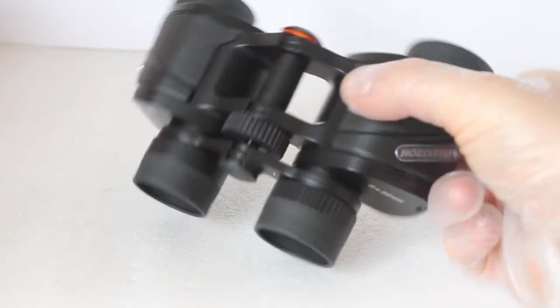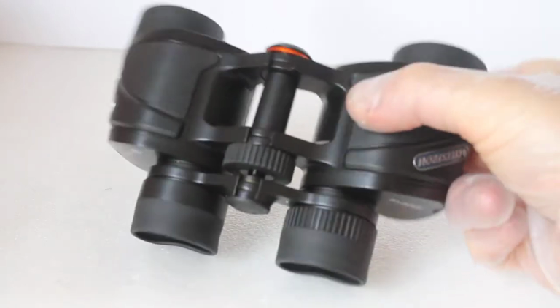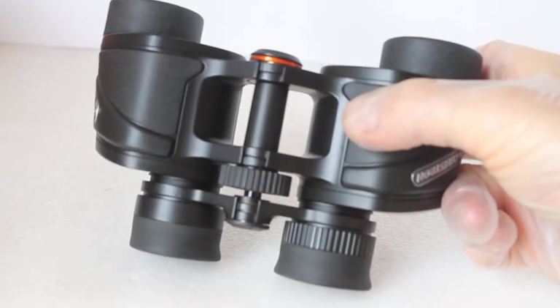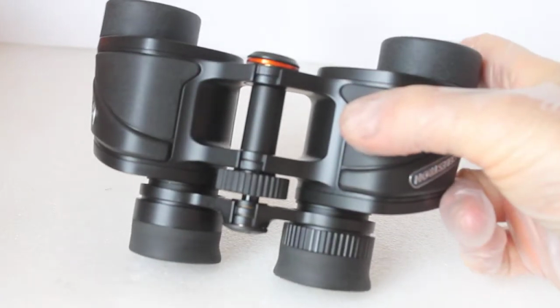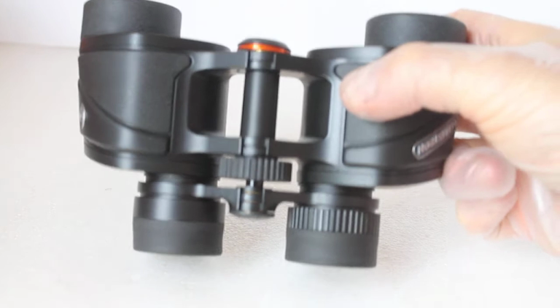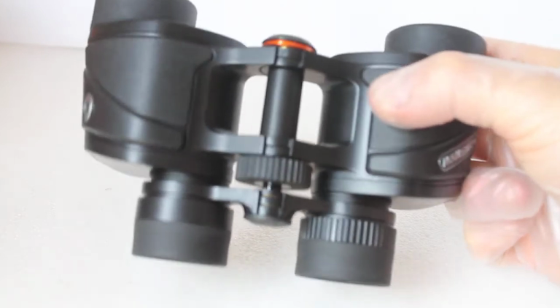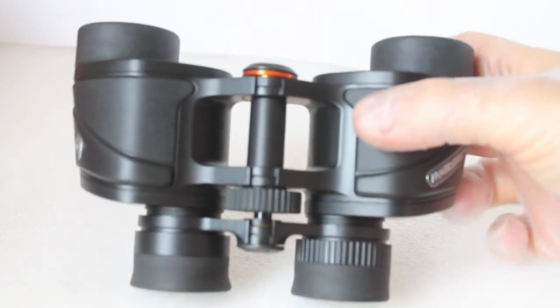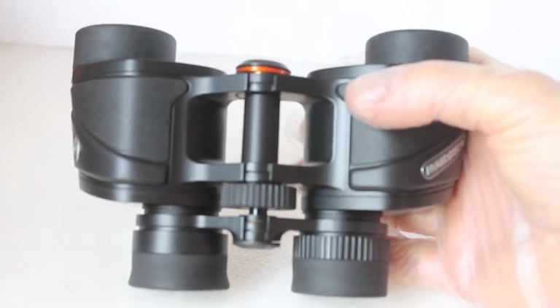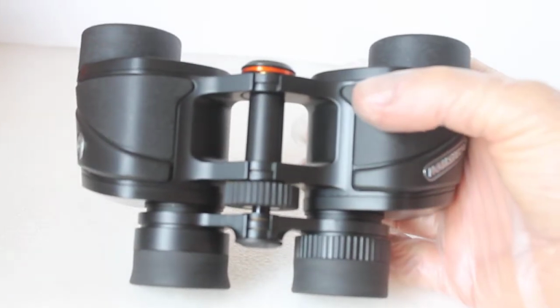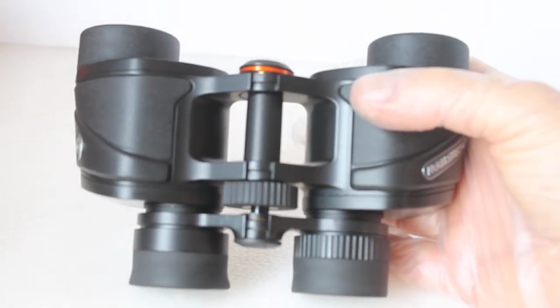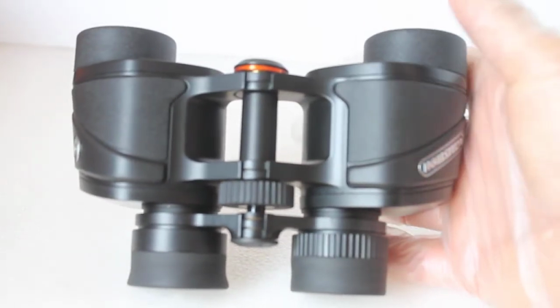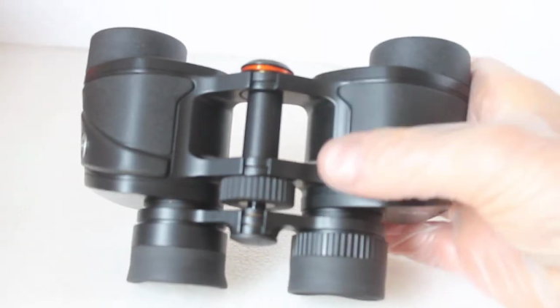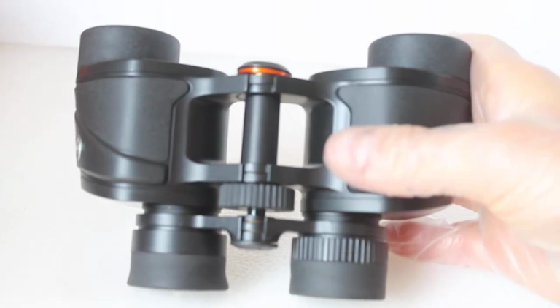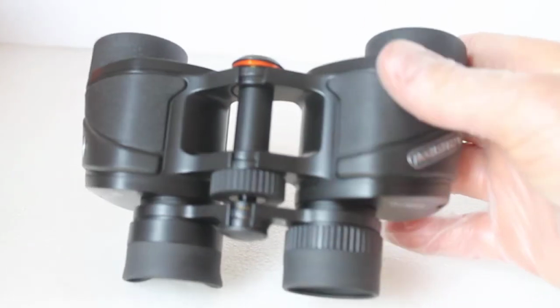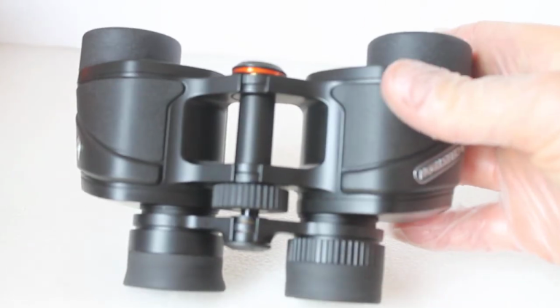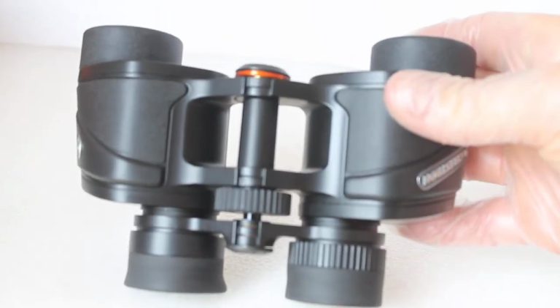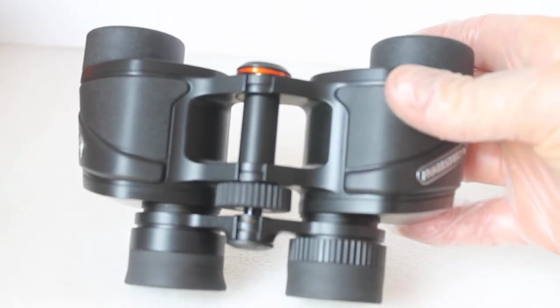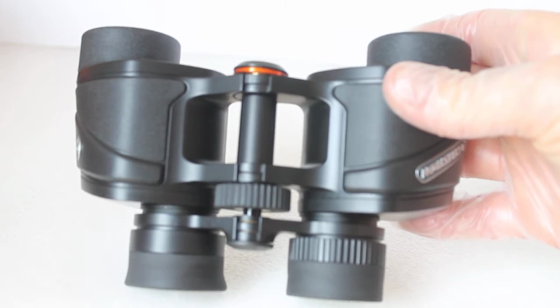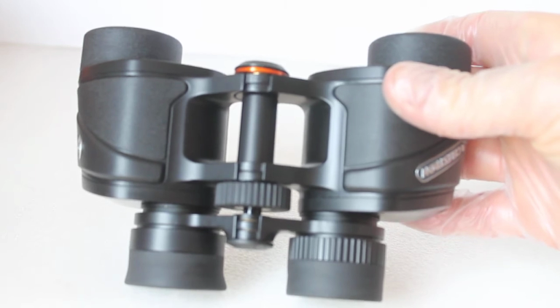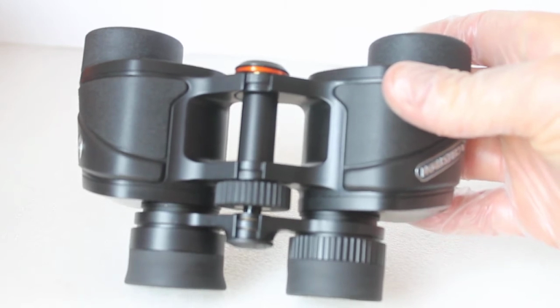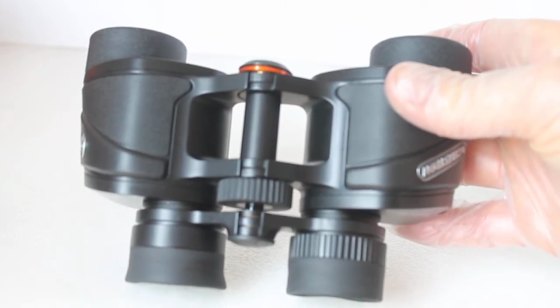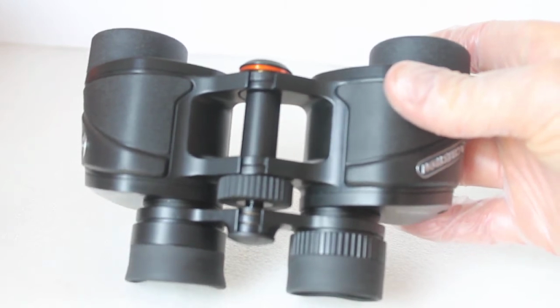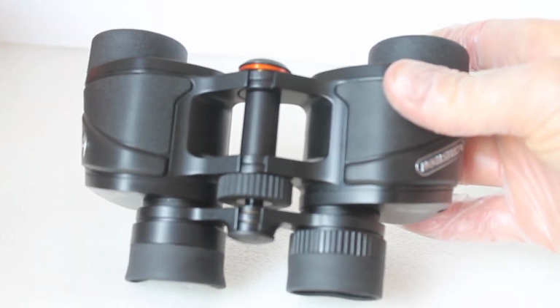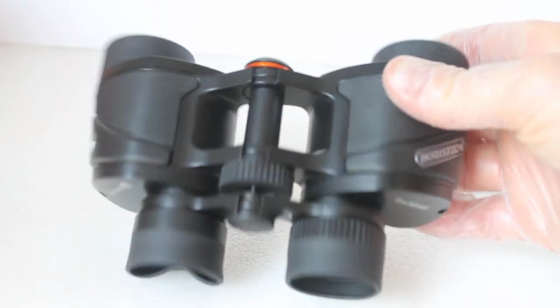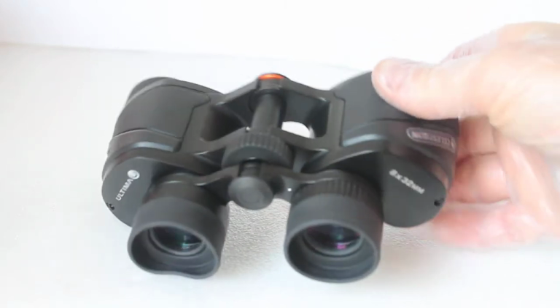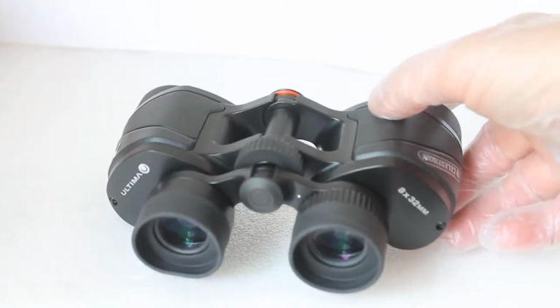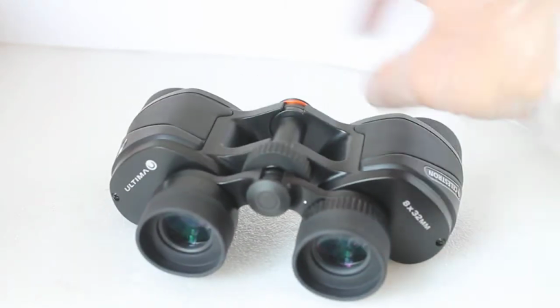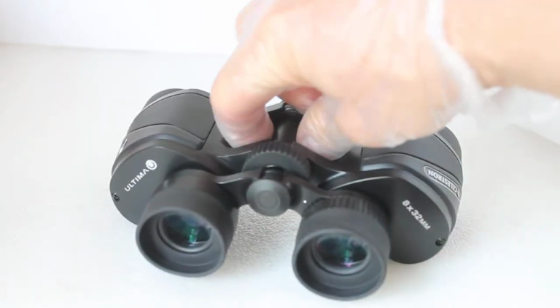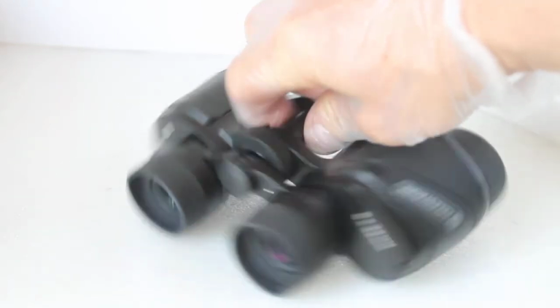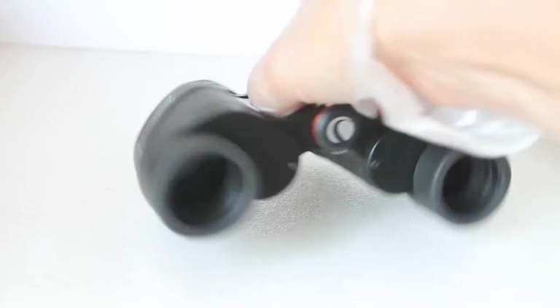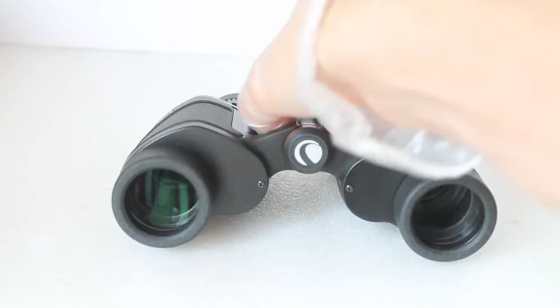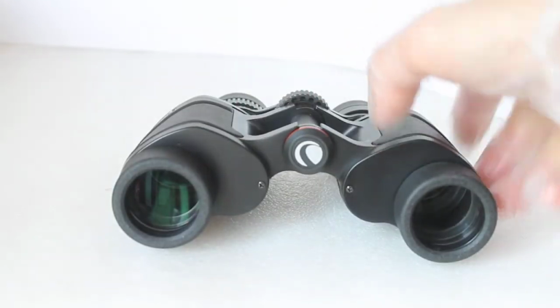The first thing I noticed when I took them out of the box is how compact they are — look at that. The binoculars are certainly not going to be front-heavy, and they're only 520 grams.